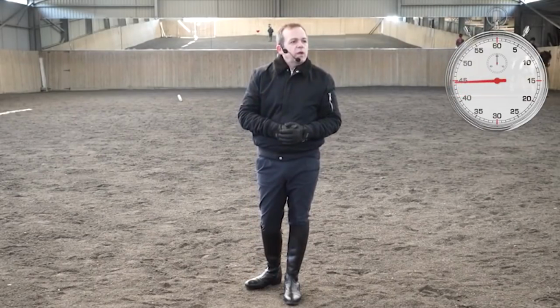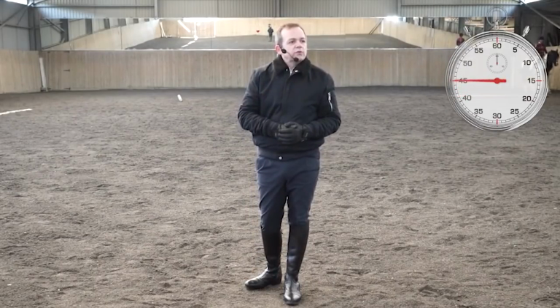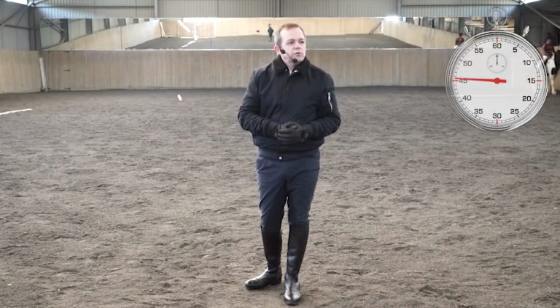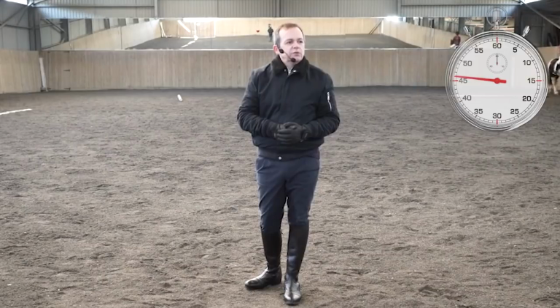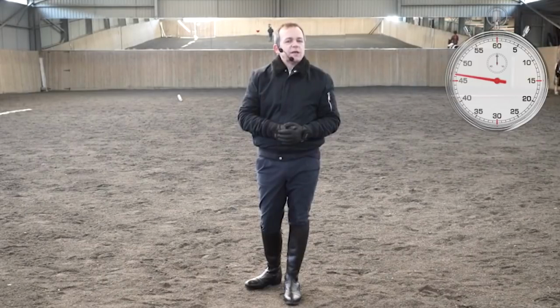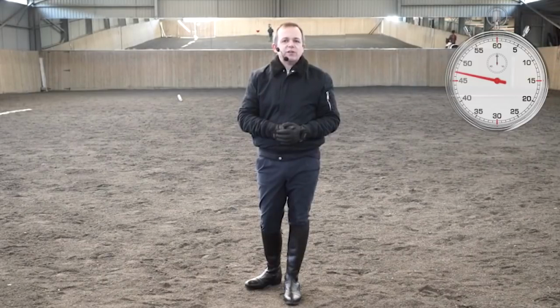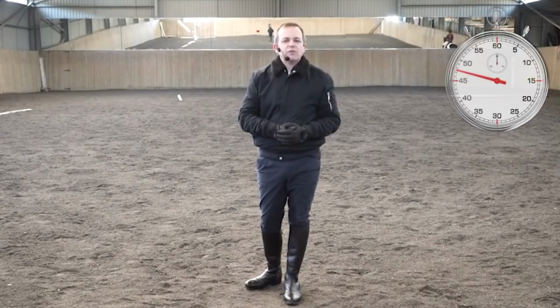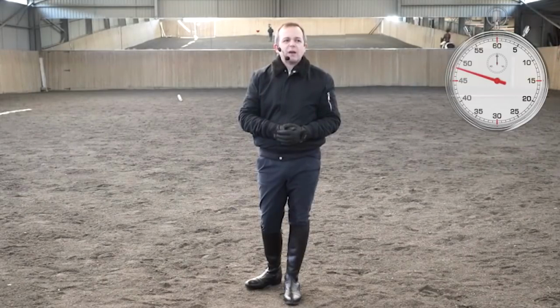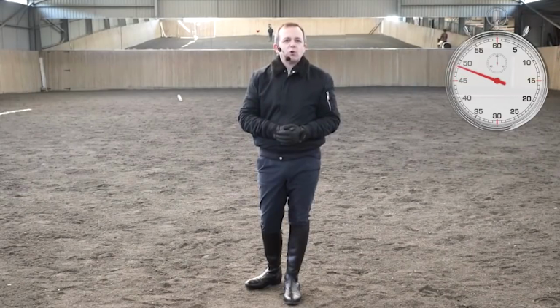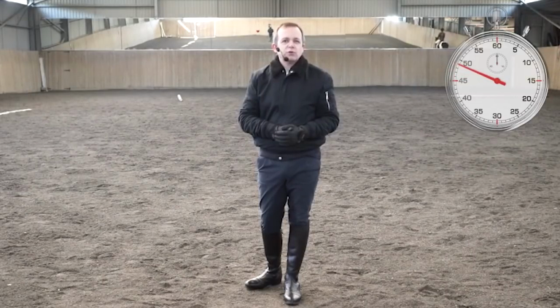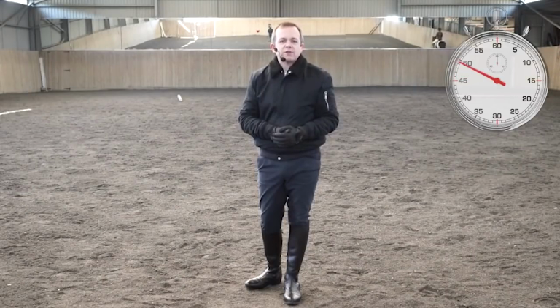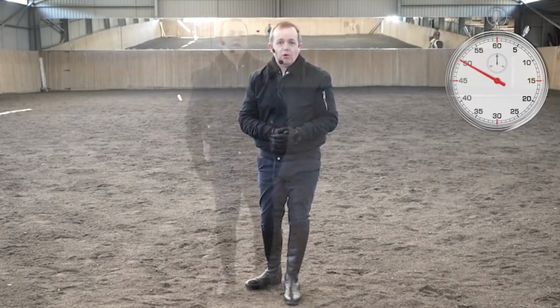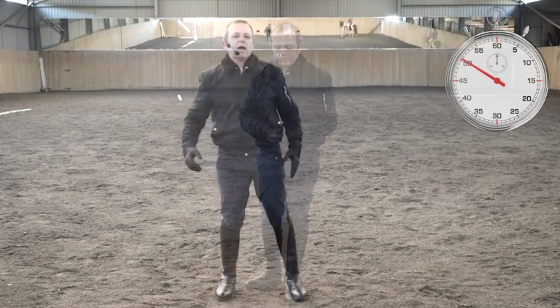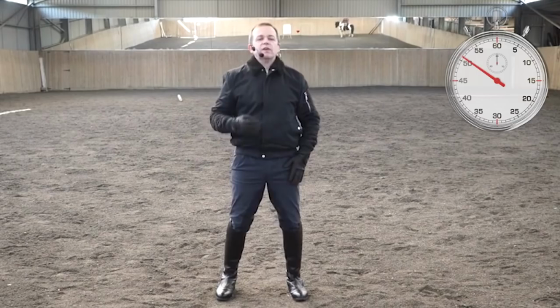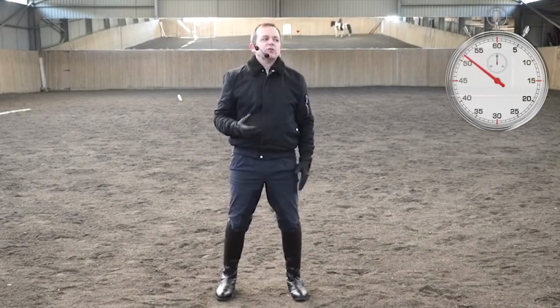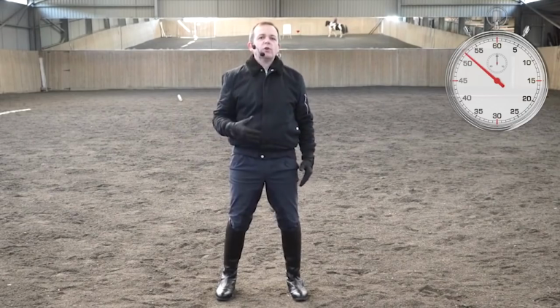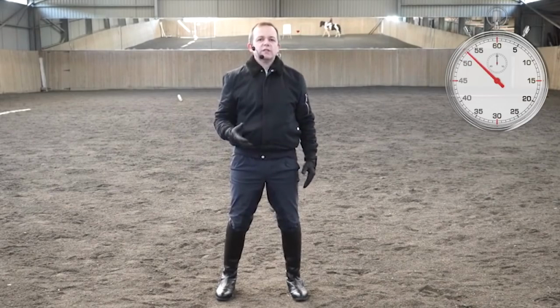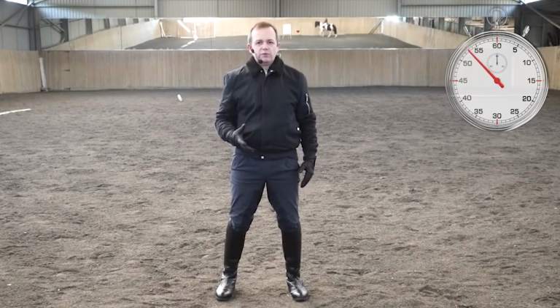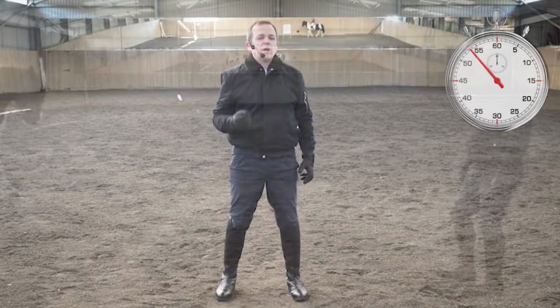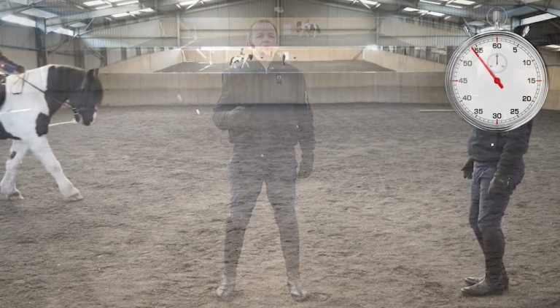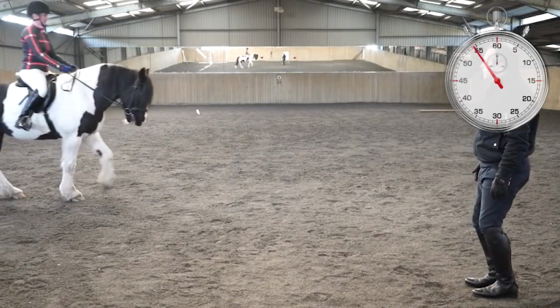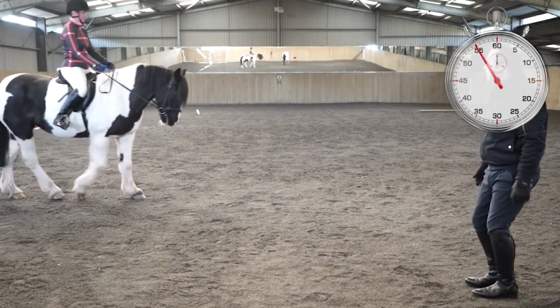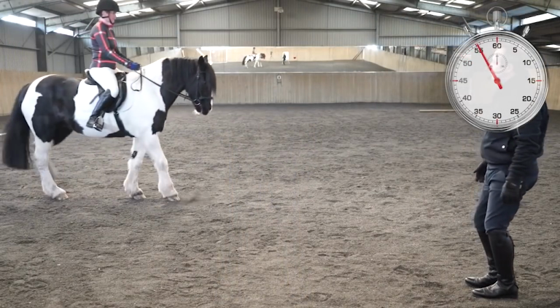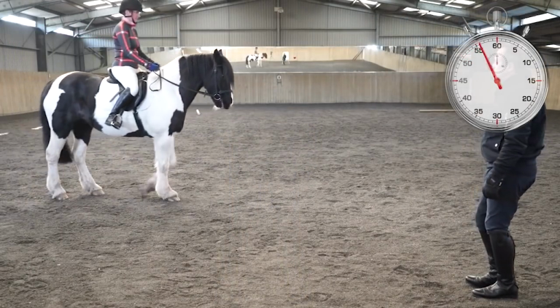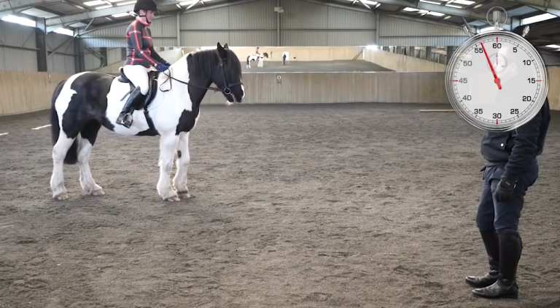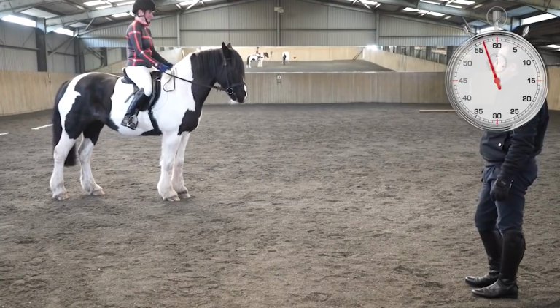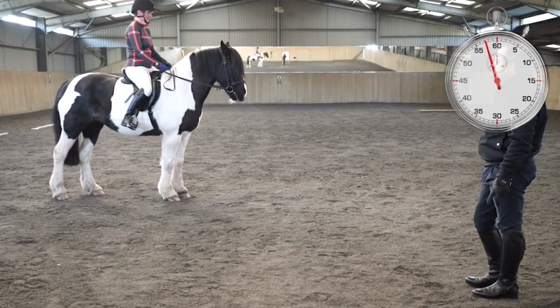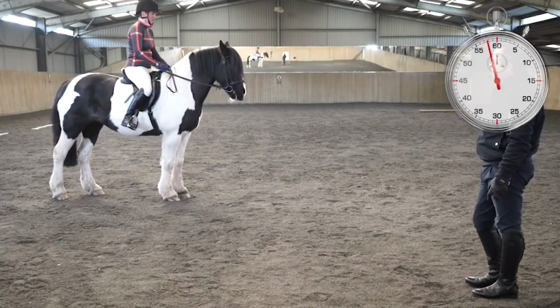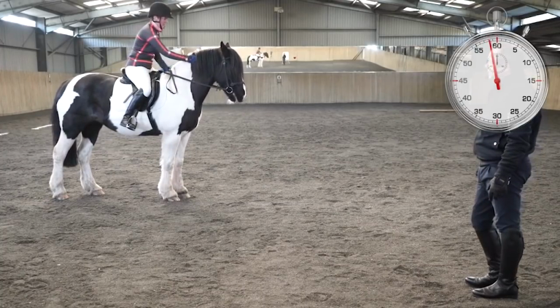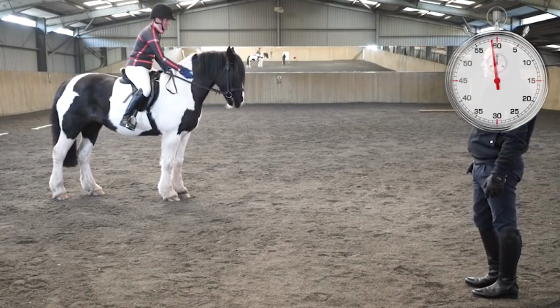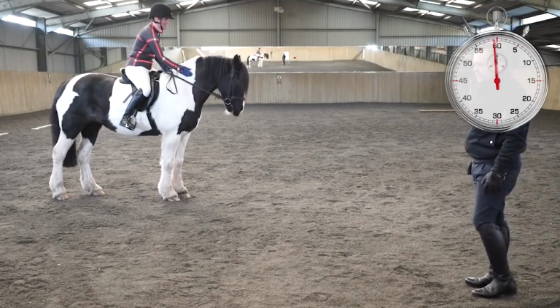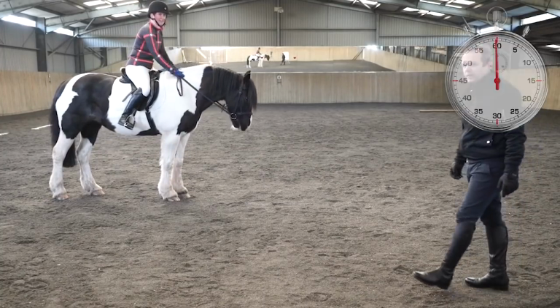We're going to do a quick demonstration of something I want you all to do as homework. I want you to think about controlling your seat bones, and see if you can sit still enough and slow your seat bones down enough until the horse stops.